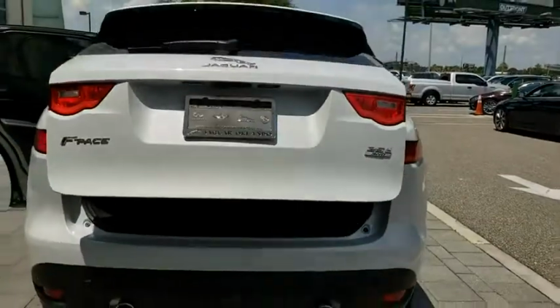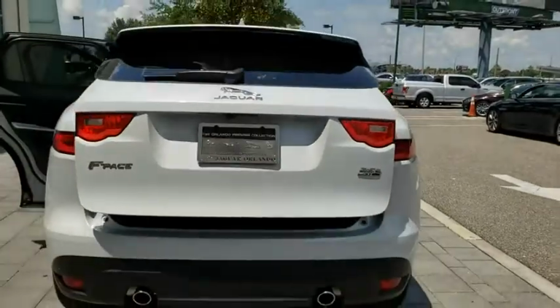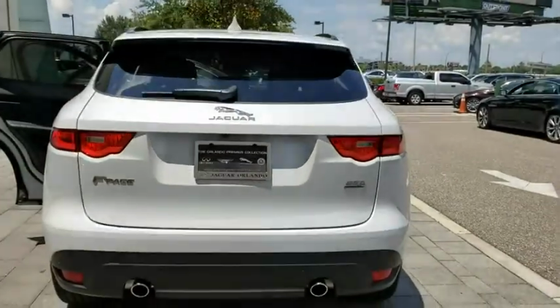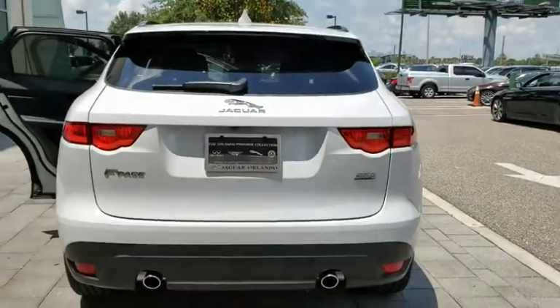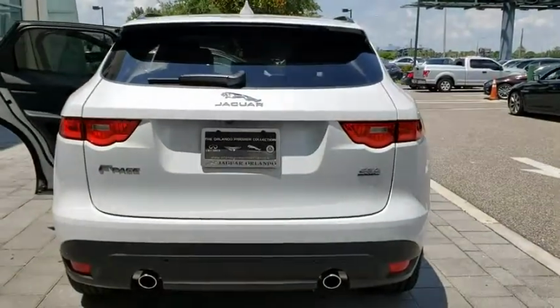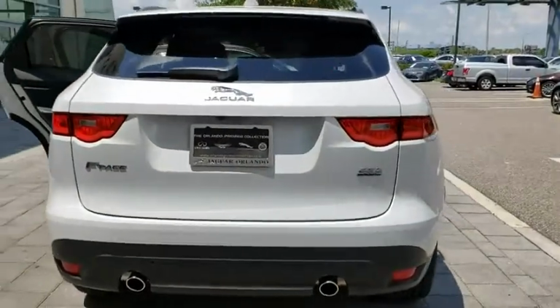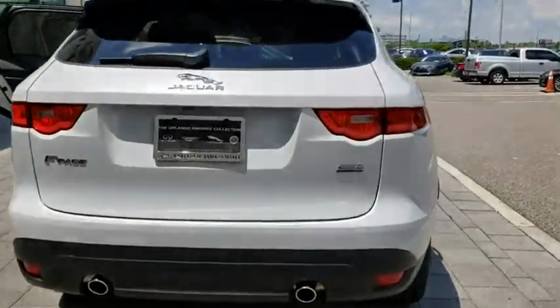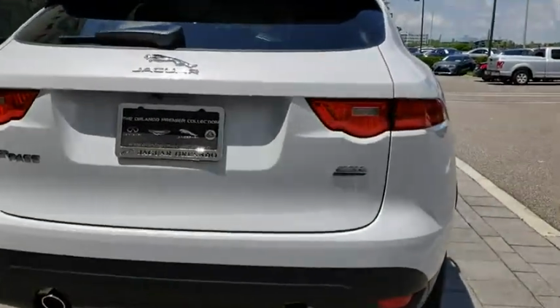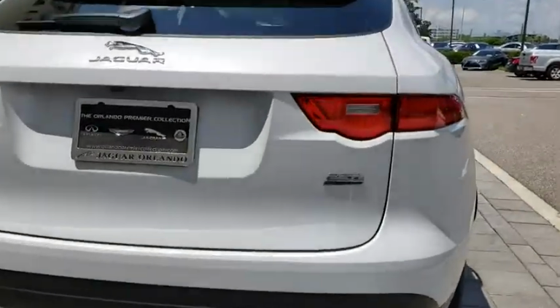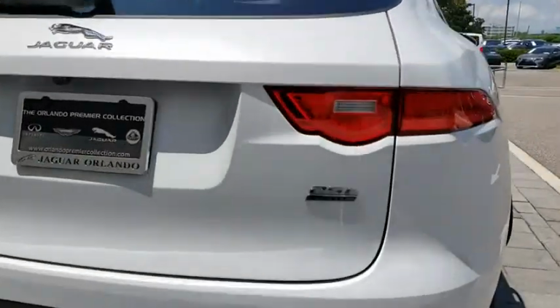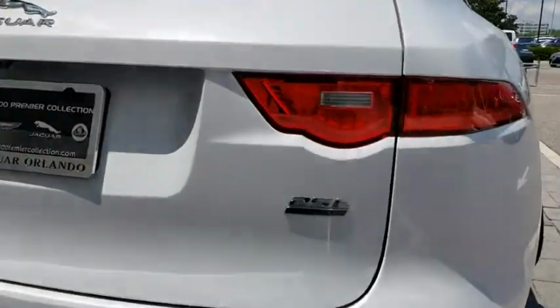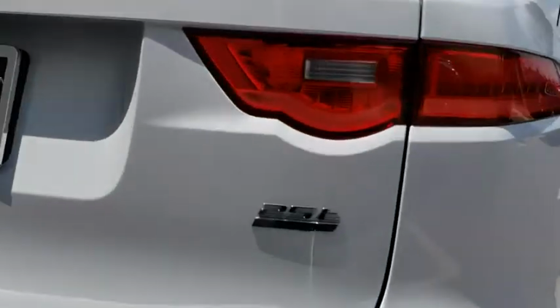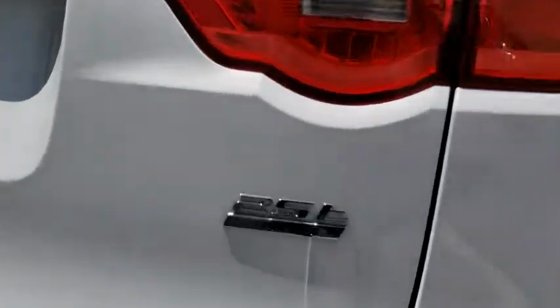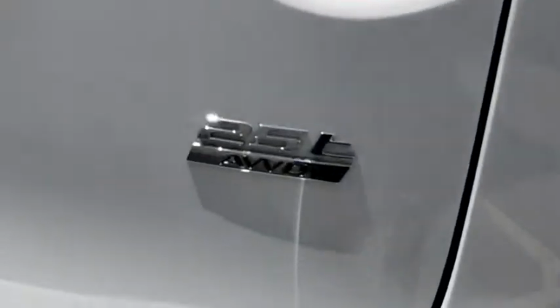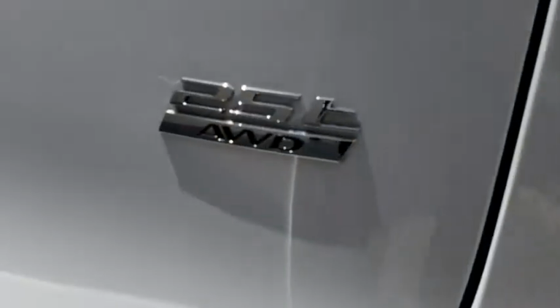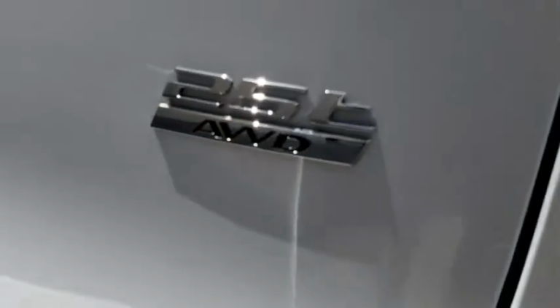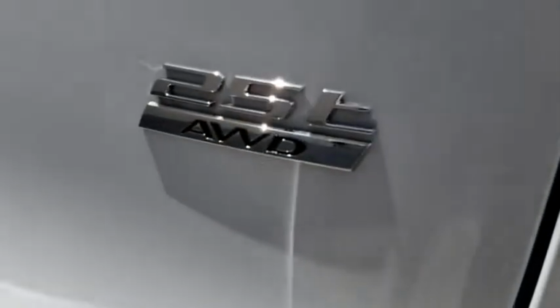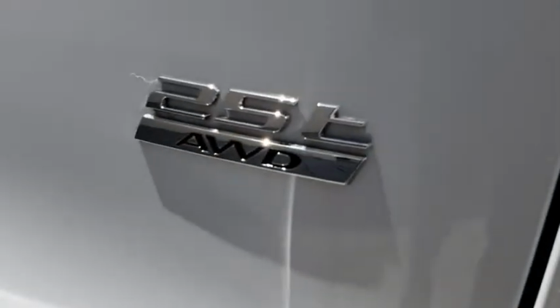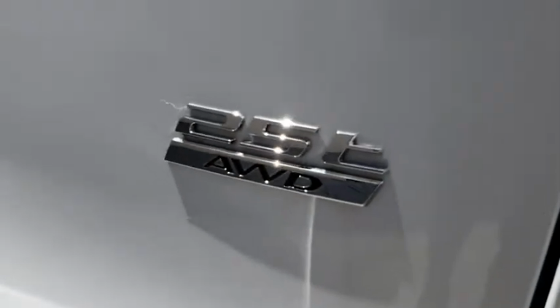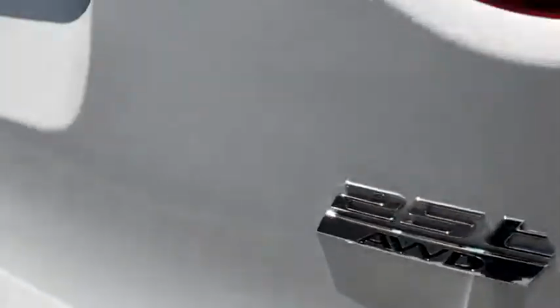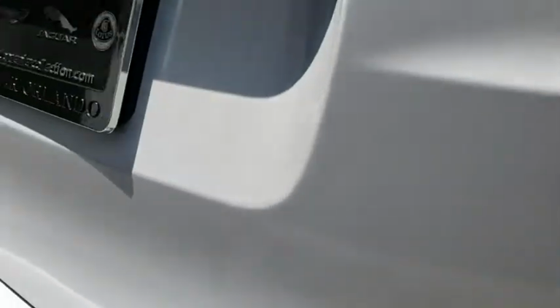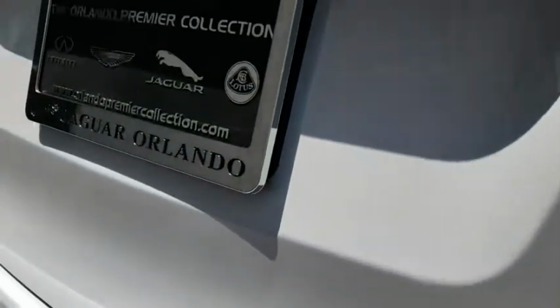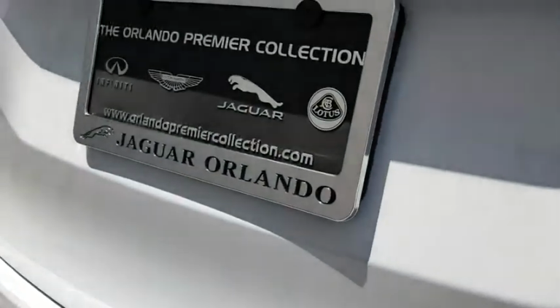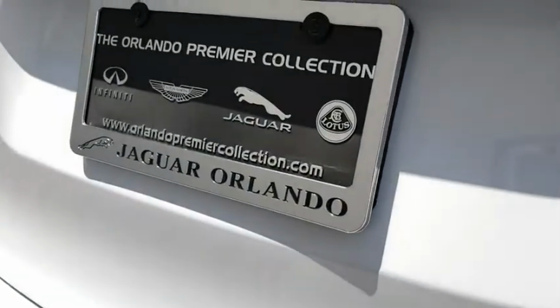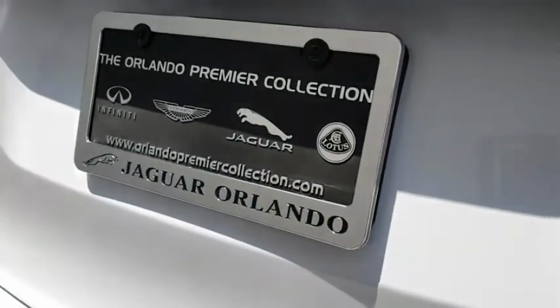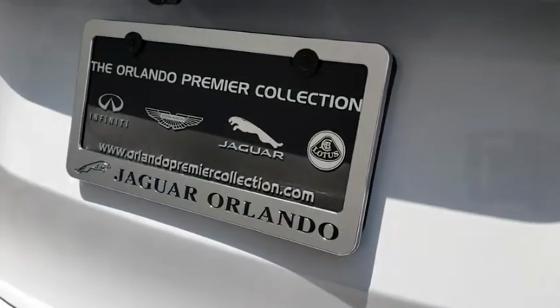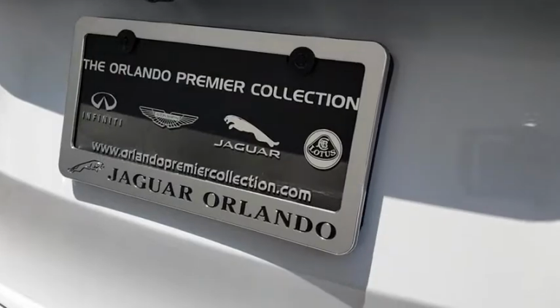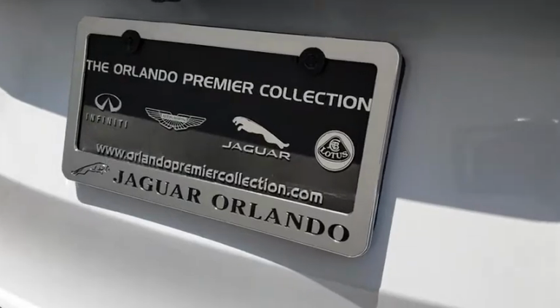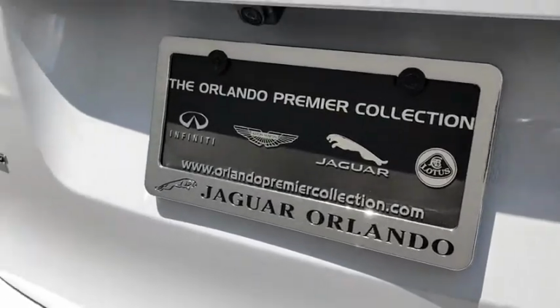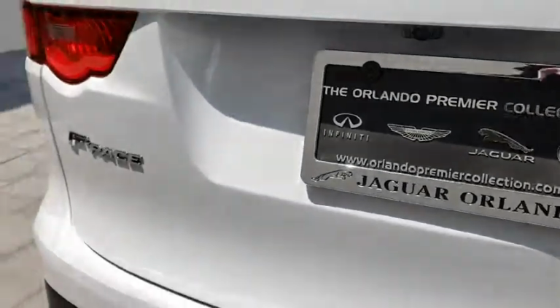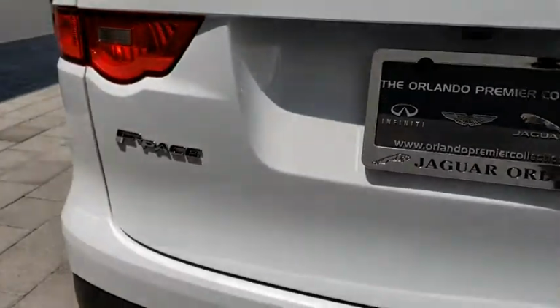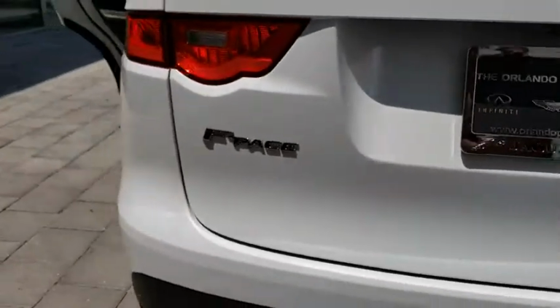Bluetooth, leather-wrapped steering wheel, adjustable steering wheel, power steering, four-wheel disc brakes, keyless start, aluminum wheels, hard disk drive media storage, auto dimming rear view mirror.